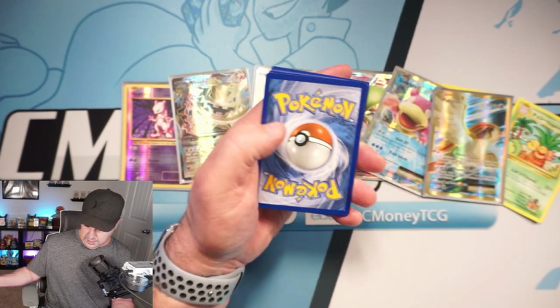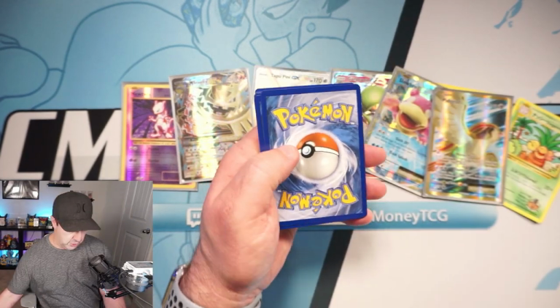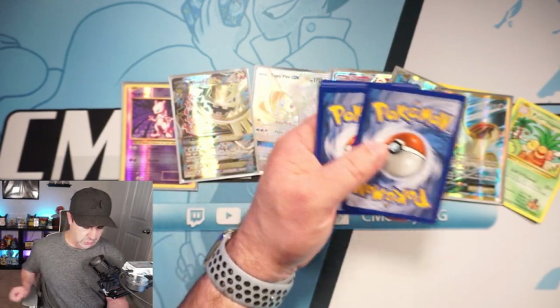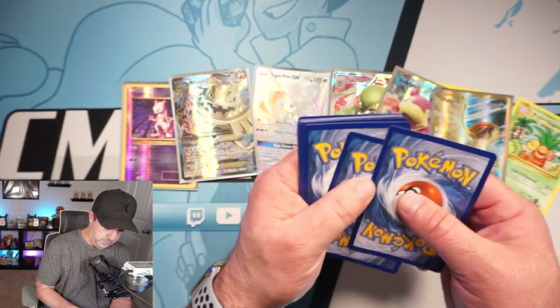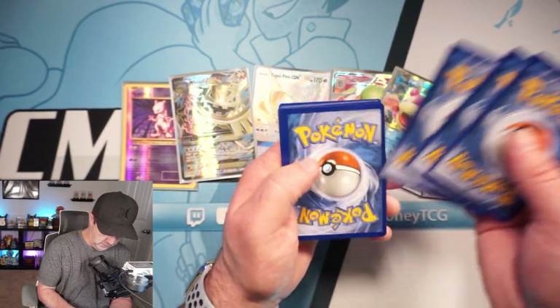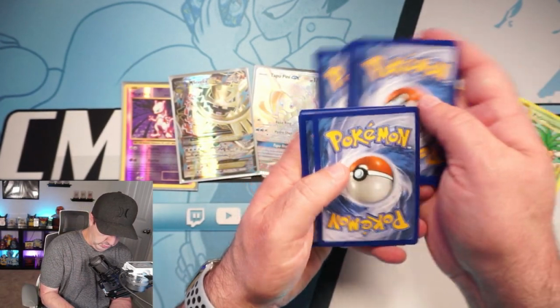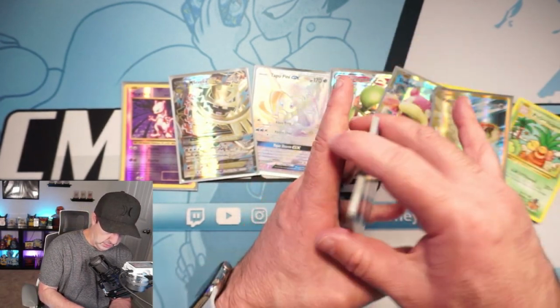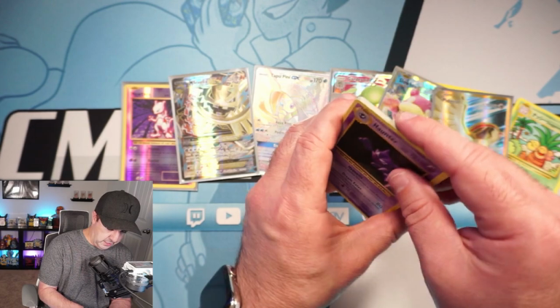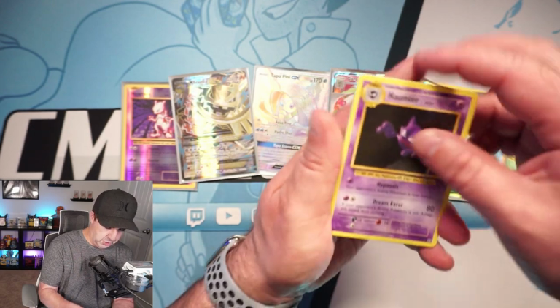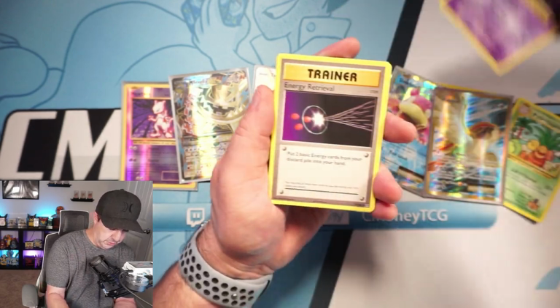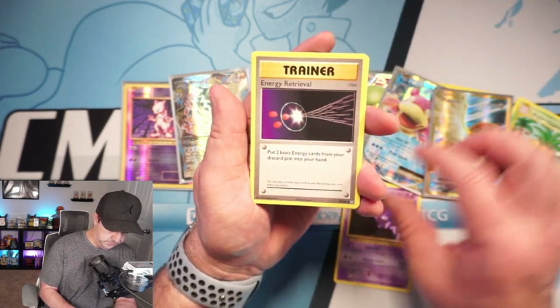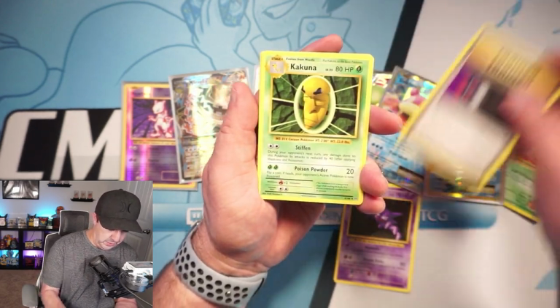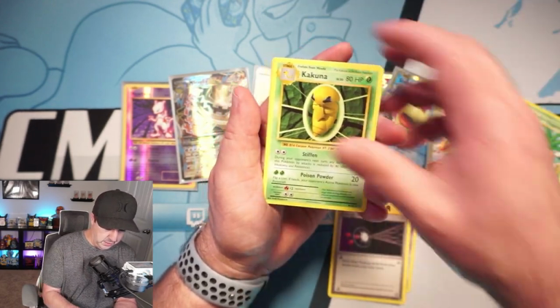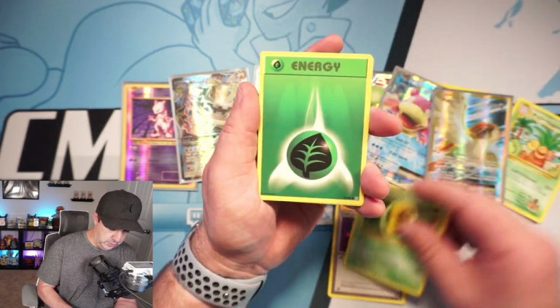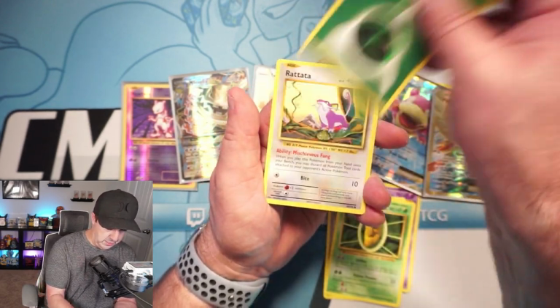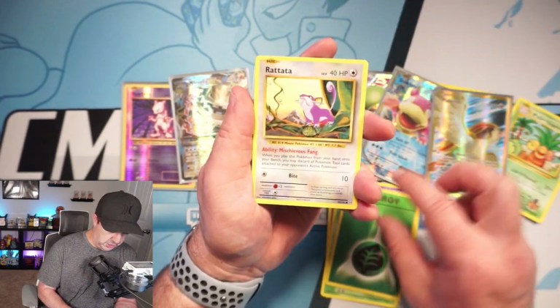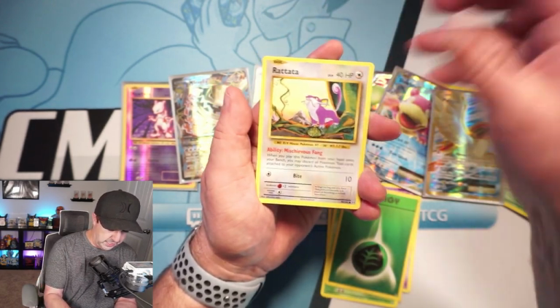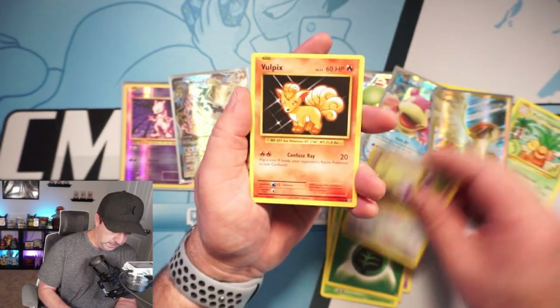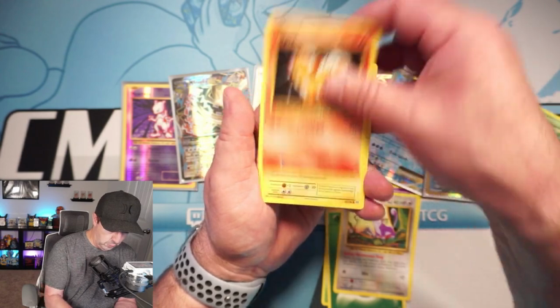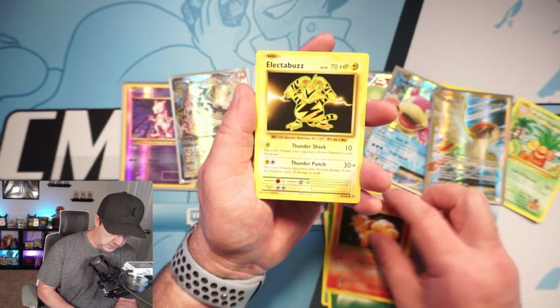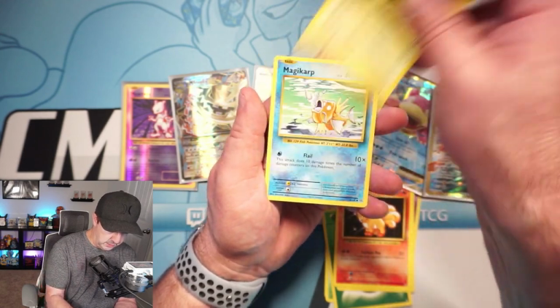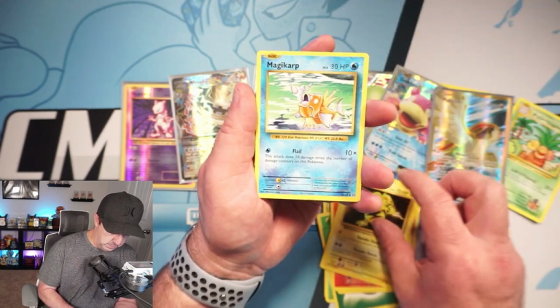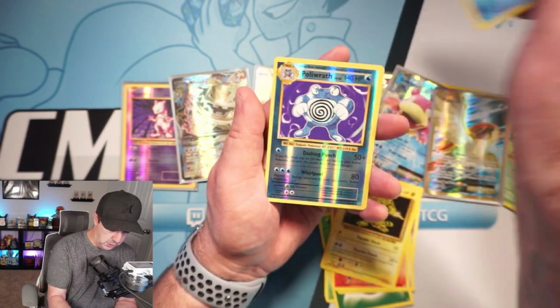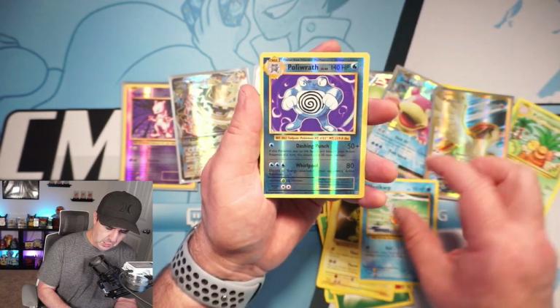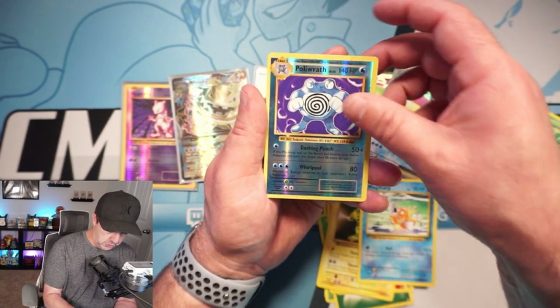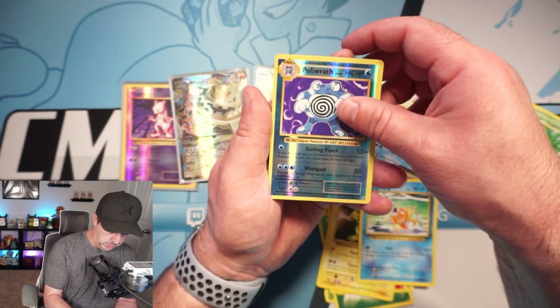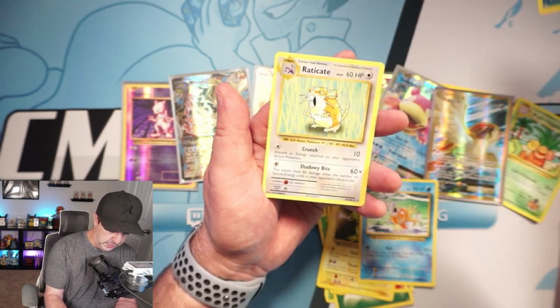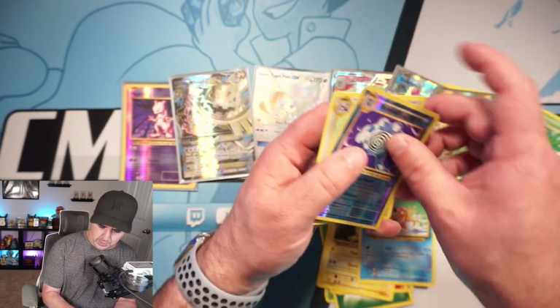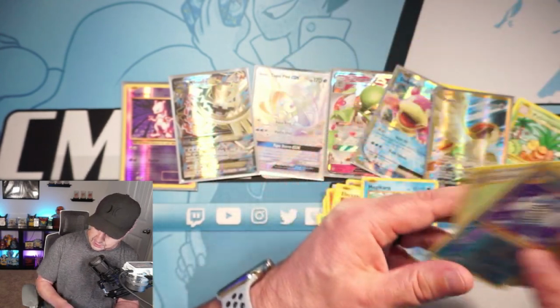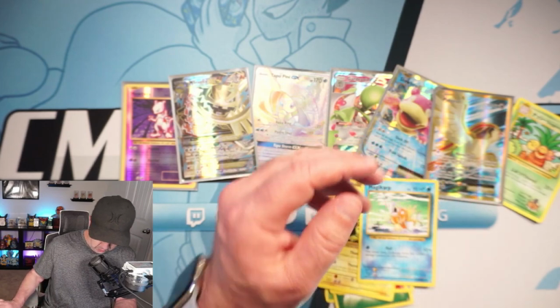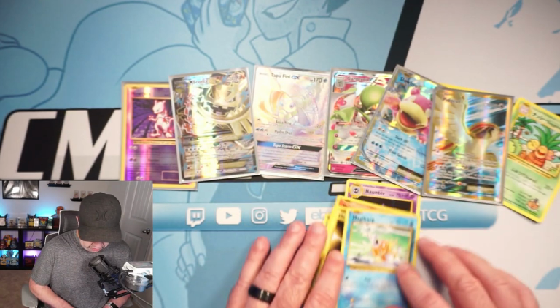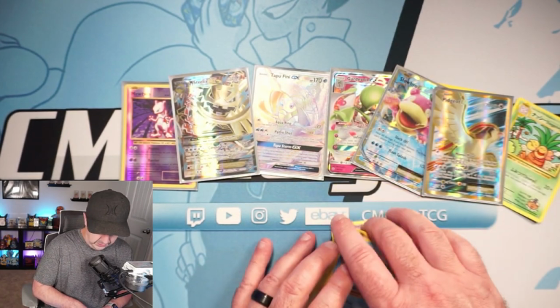One last Evolutions pack for the Pokeball tins. There is your code card — please let's get us a Charizard. Kakuna, Energy, Rattata, Vulpix, Electabuzz, Magikarp, reverse rare Poliwrath, and Eradicate. So no Charizard out of these. We do still have our True Steel box.